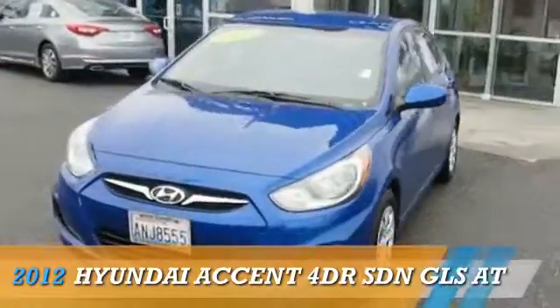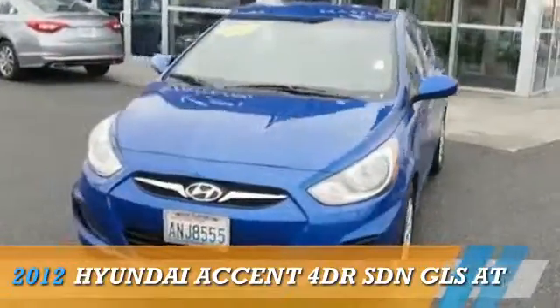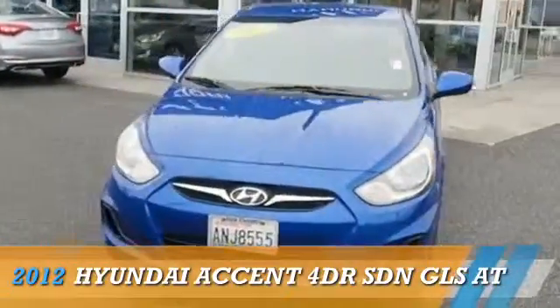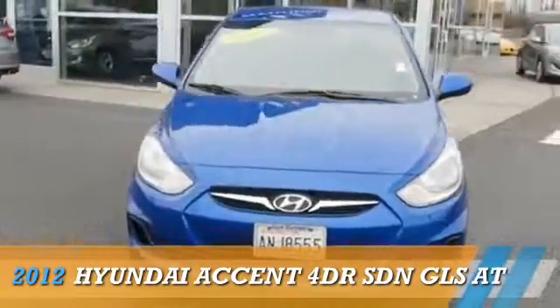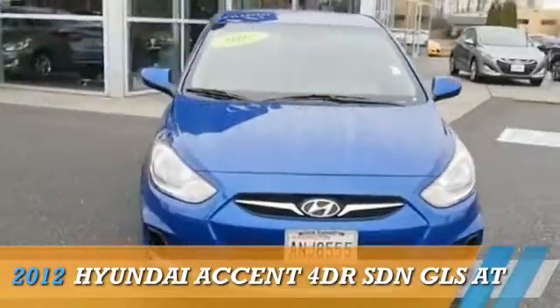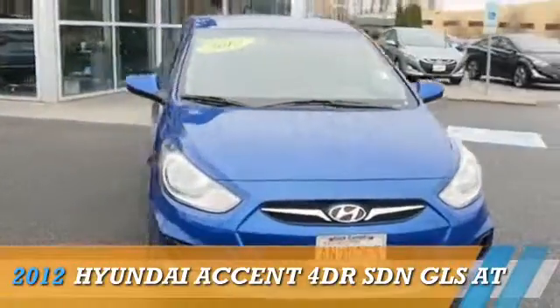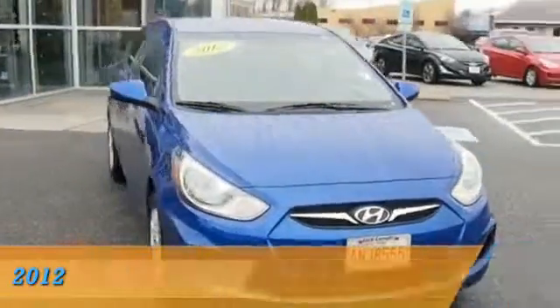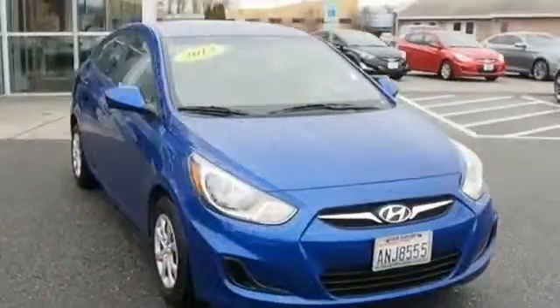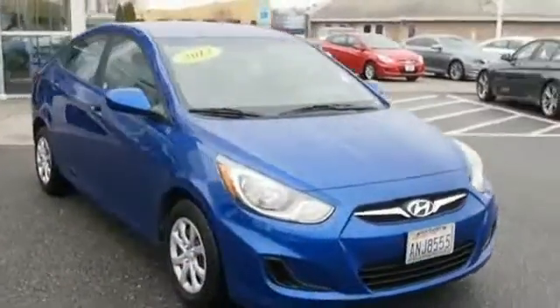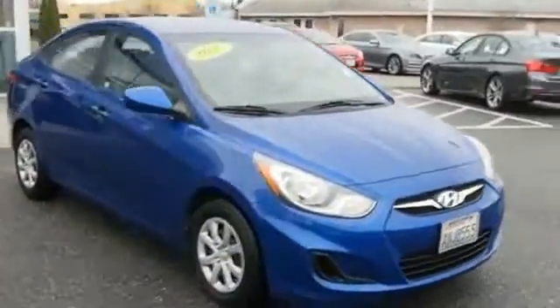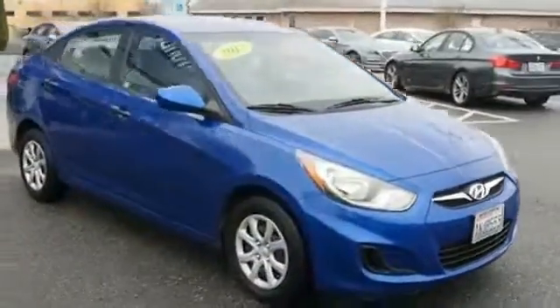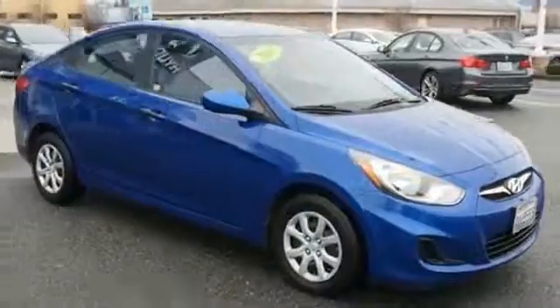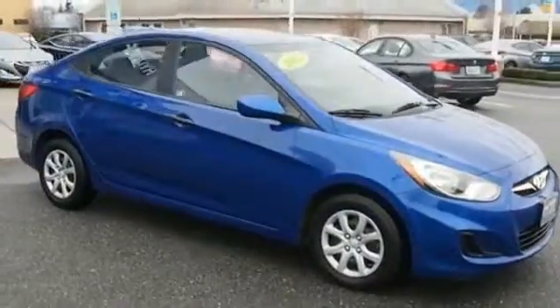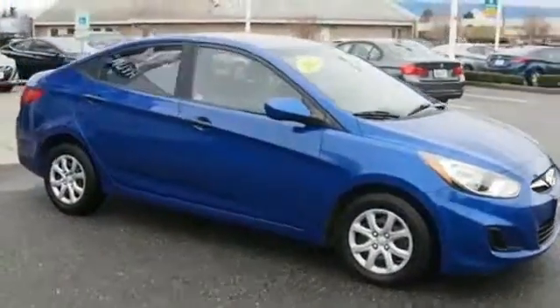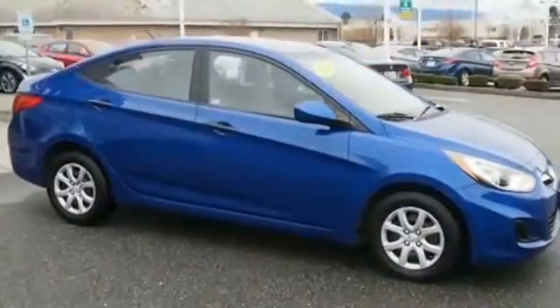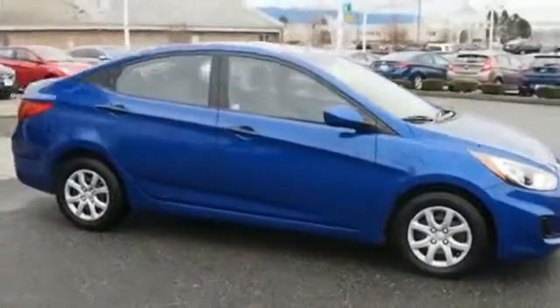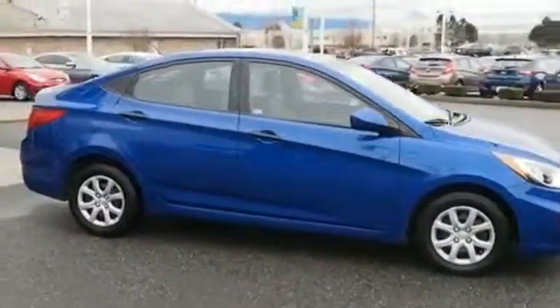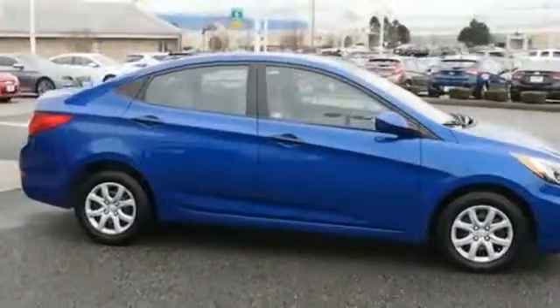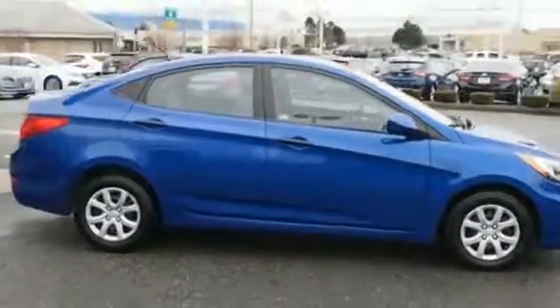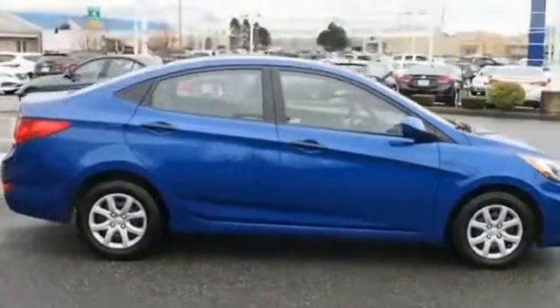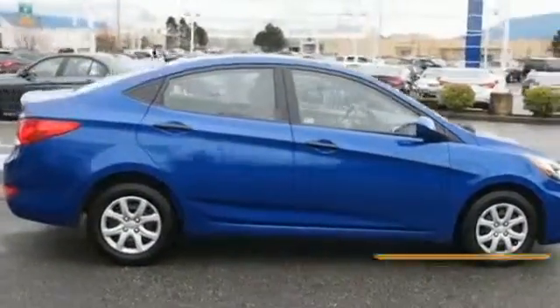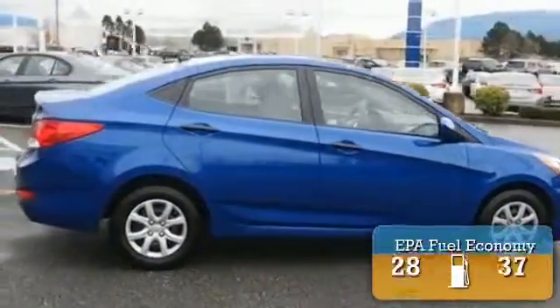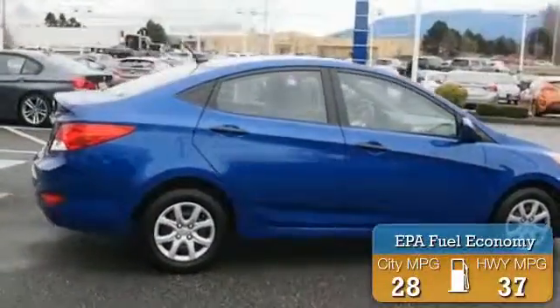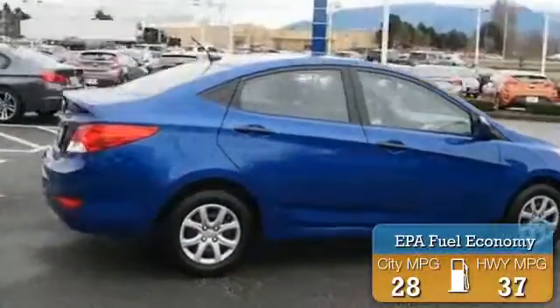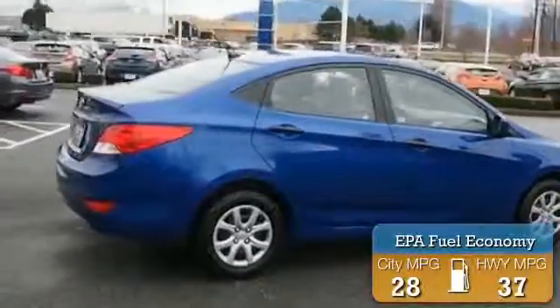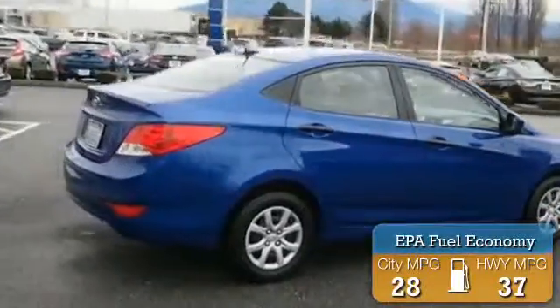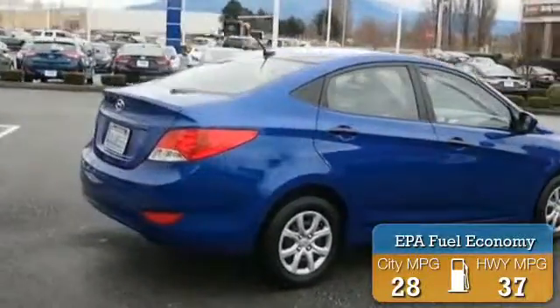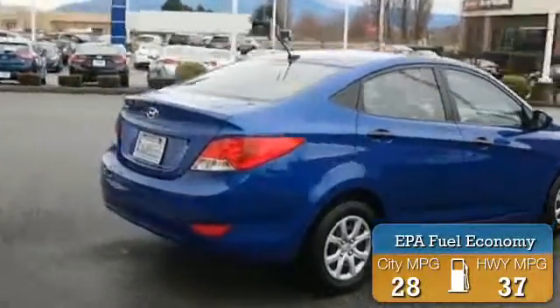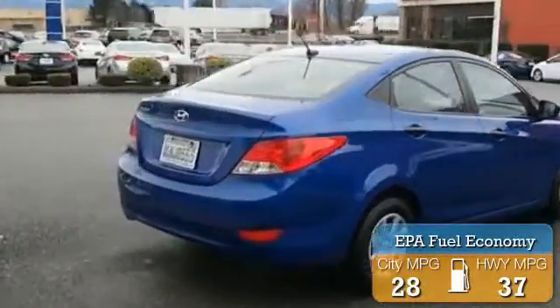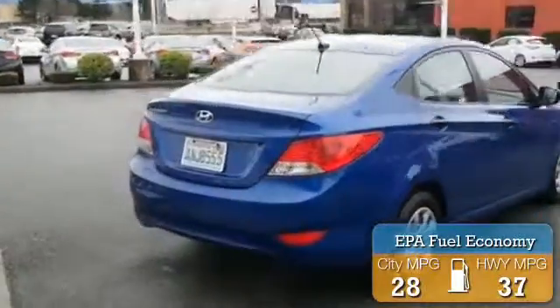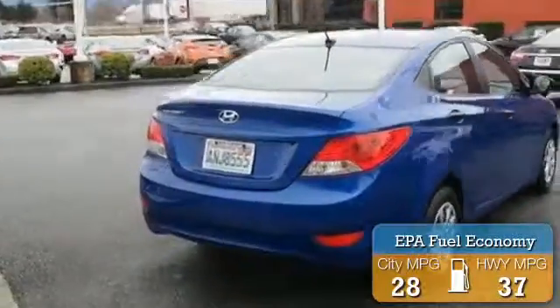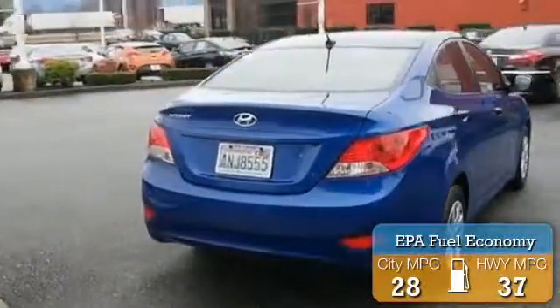Presenting the 2012 Hyundai Accent. It's powered by Front Wheel Drive and a 1.6L 4-cylinder engine. Great fuel efficiency saves you money by requiring fewer trips to the gas station.